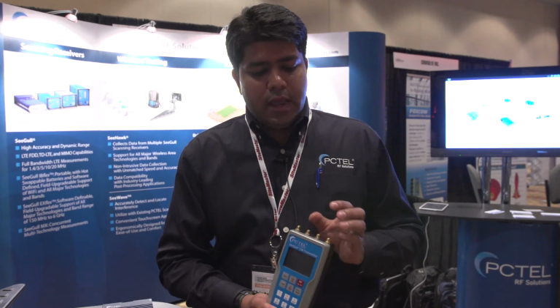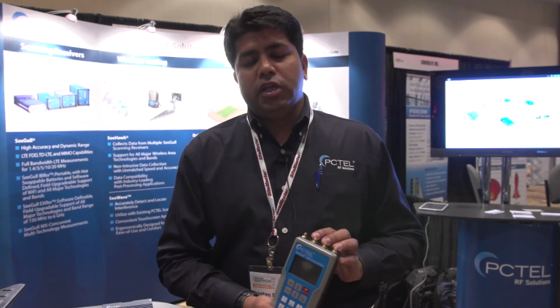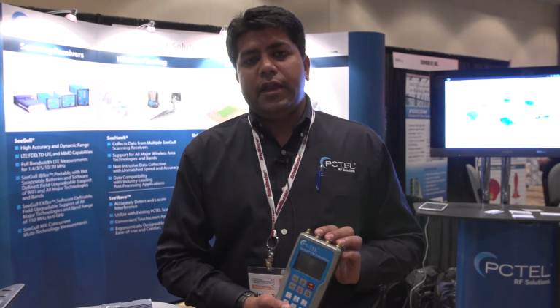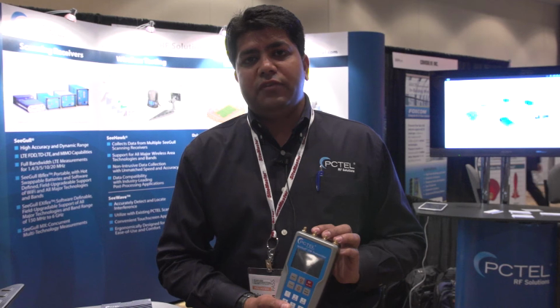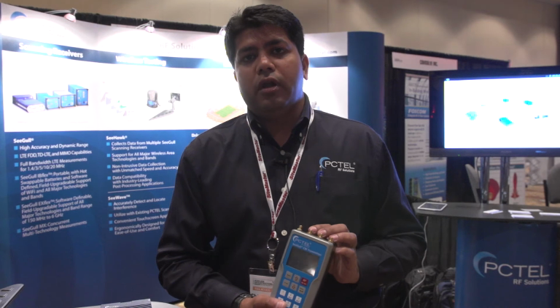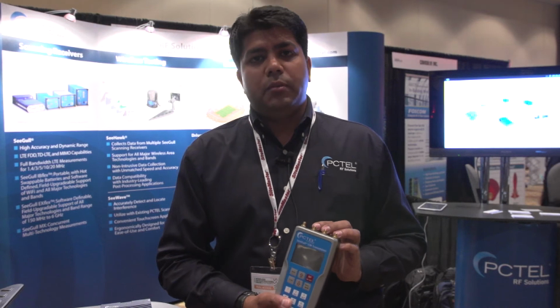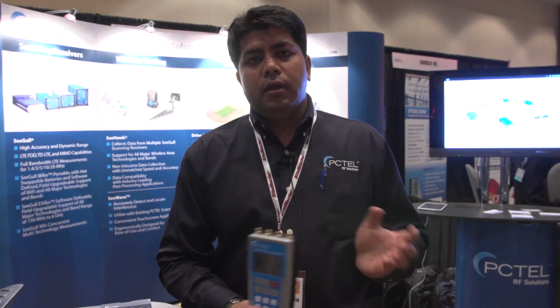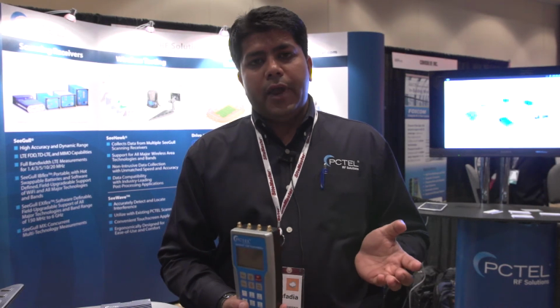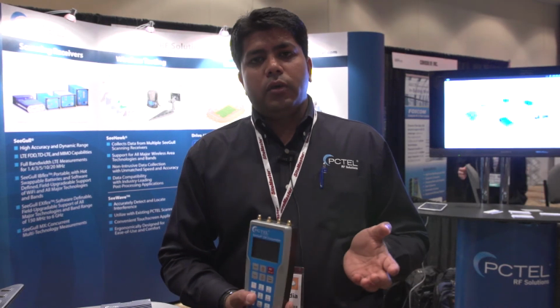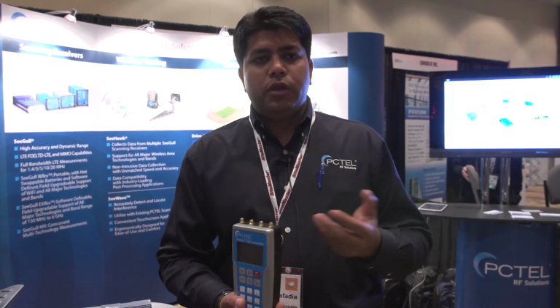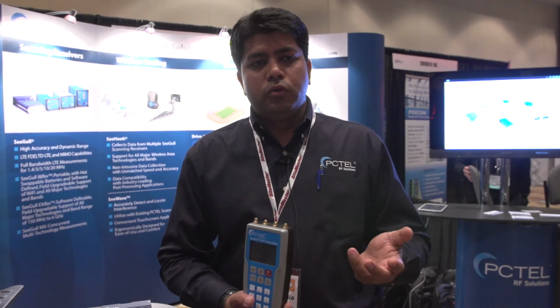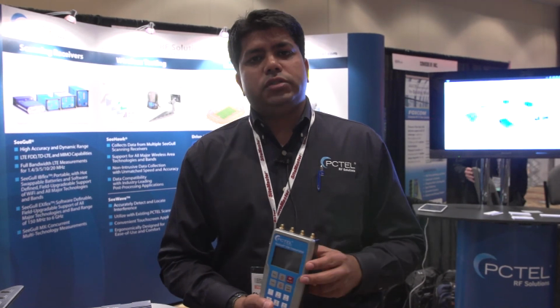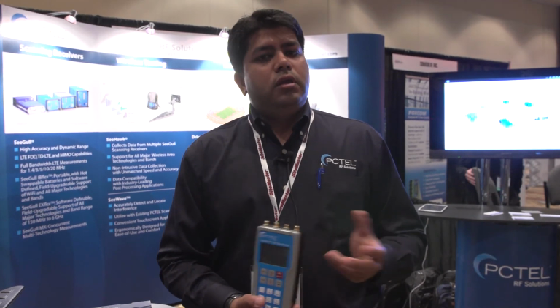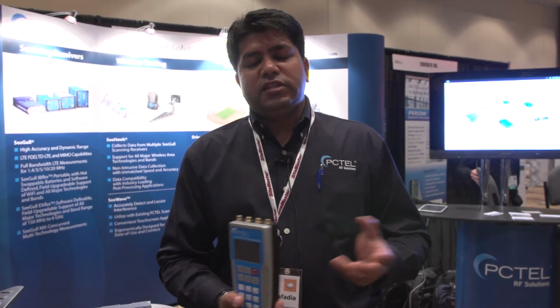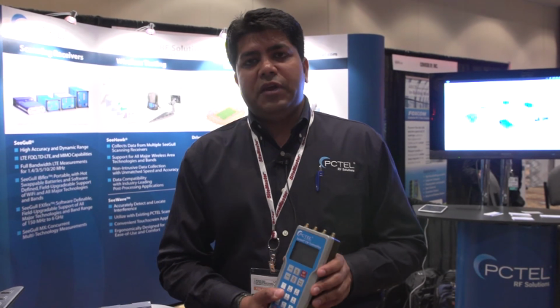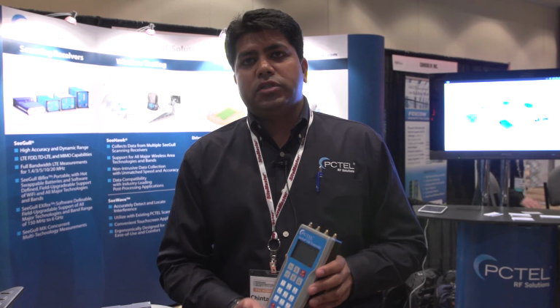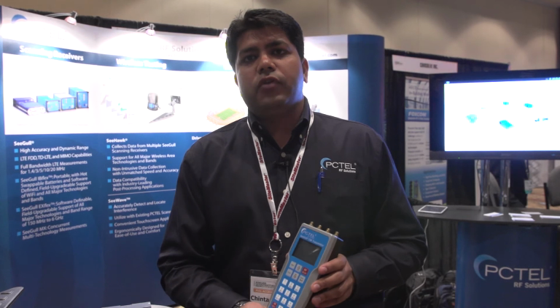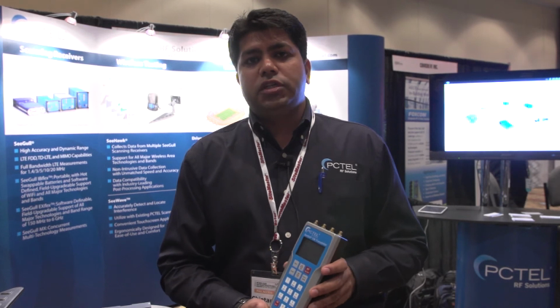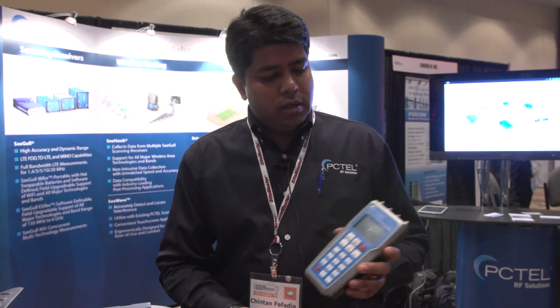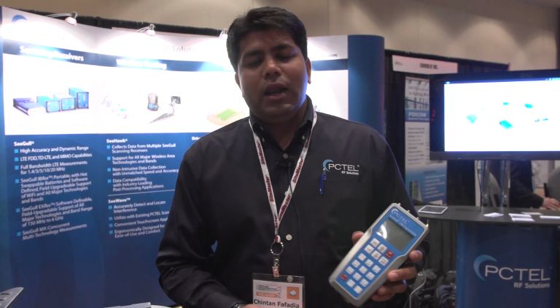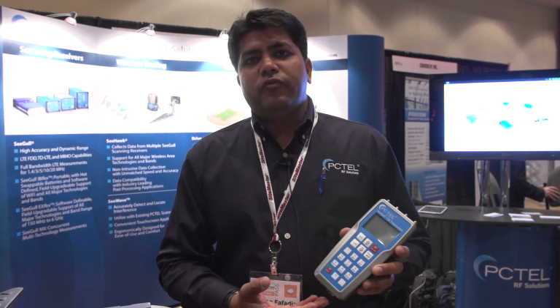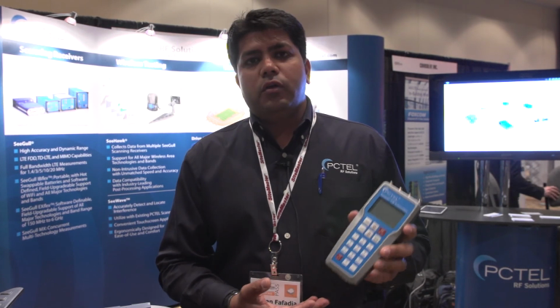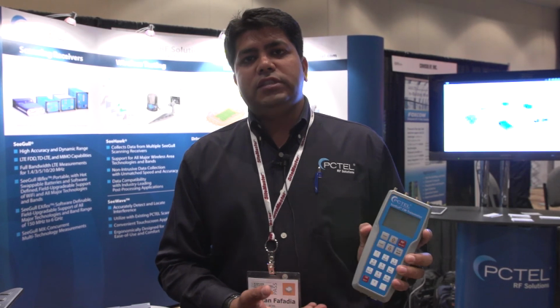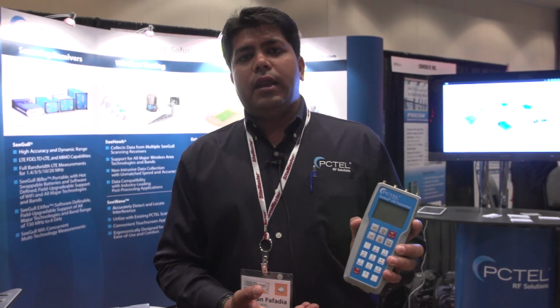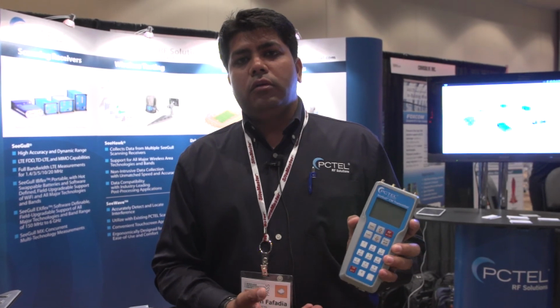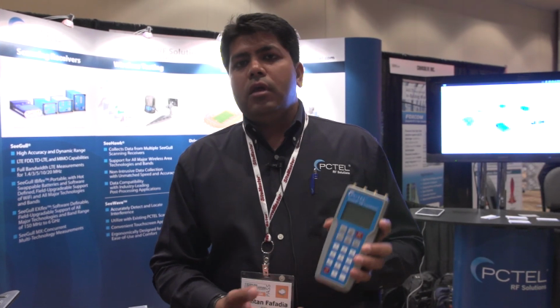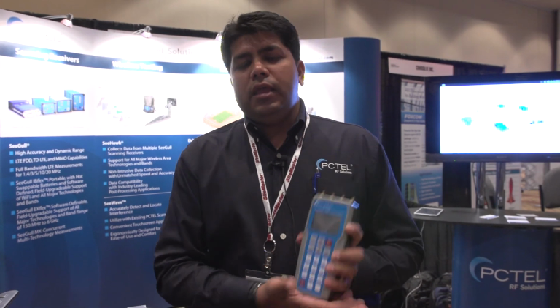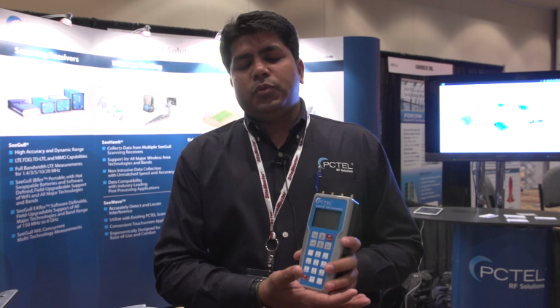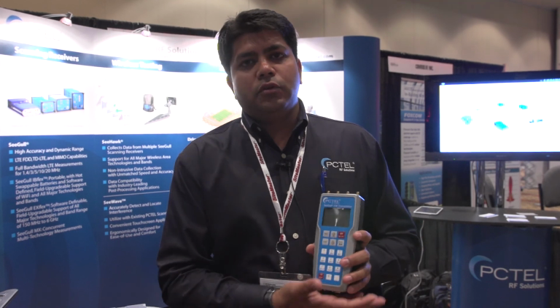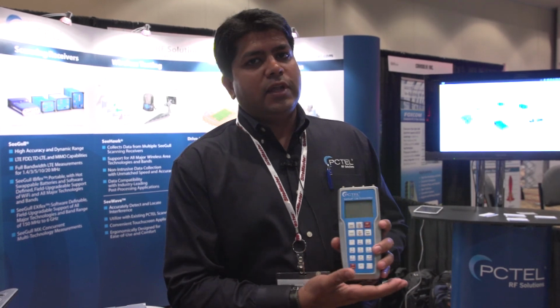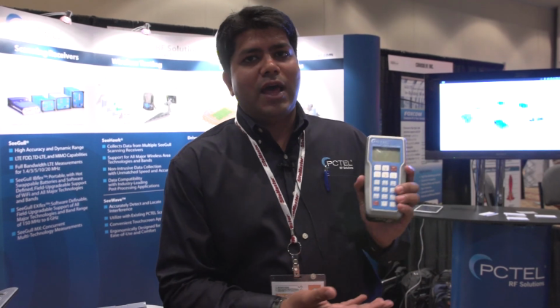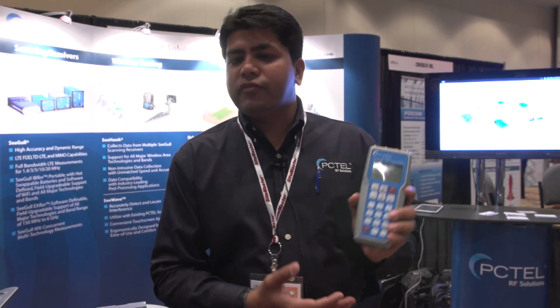It actually ends up saving you a lot of time and money compared to other ones — where you do two ports, you're saving at least 75% of your energy. Very light form factor, very easy to carry around. Each person who's doing testing should have one of these.